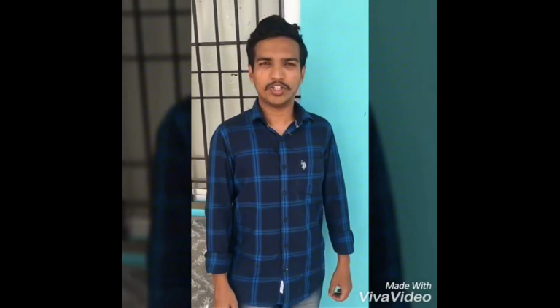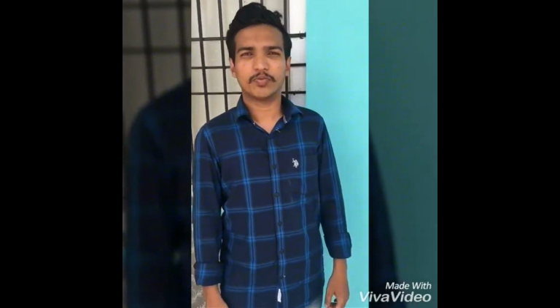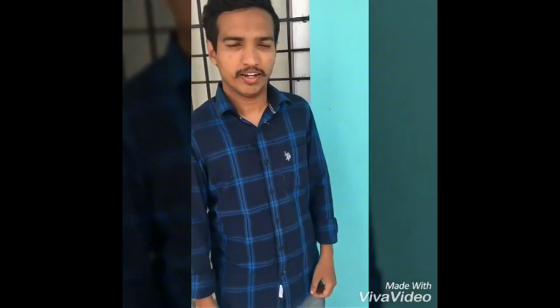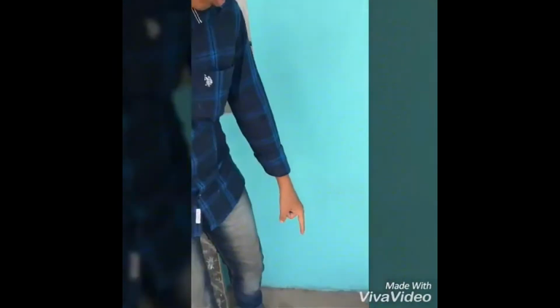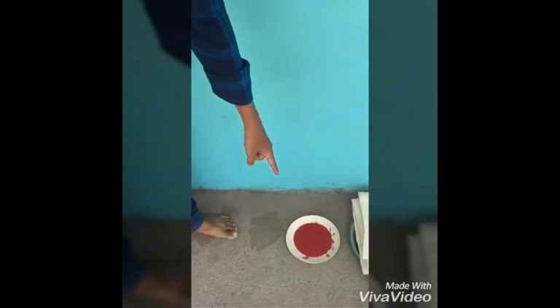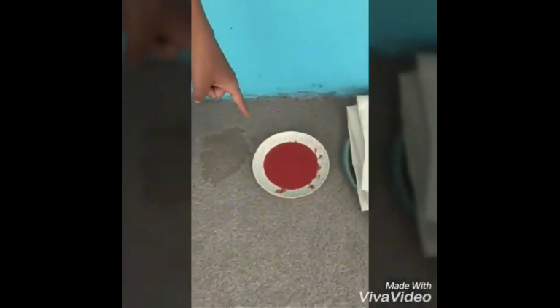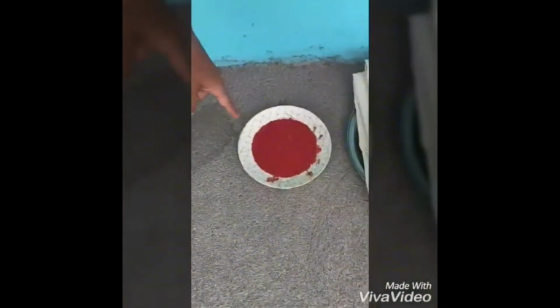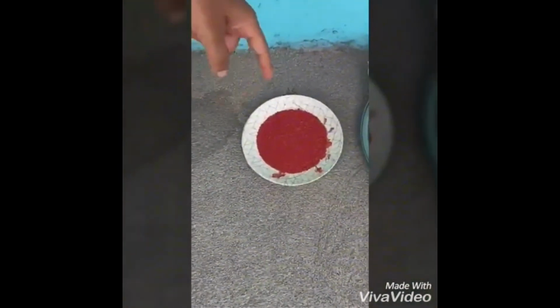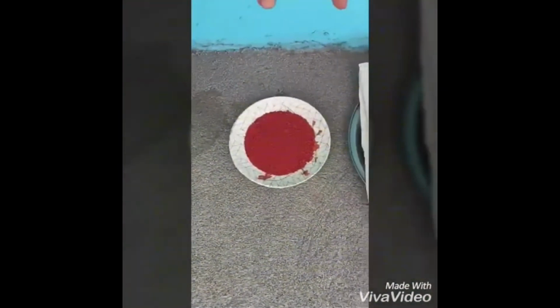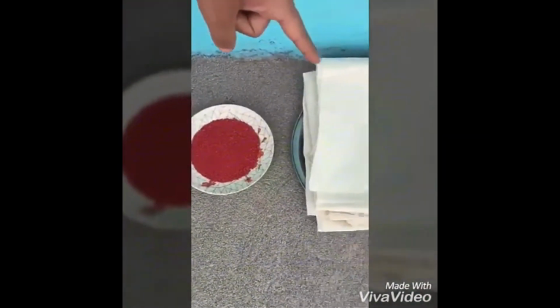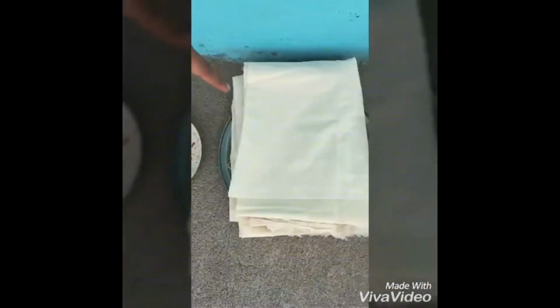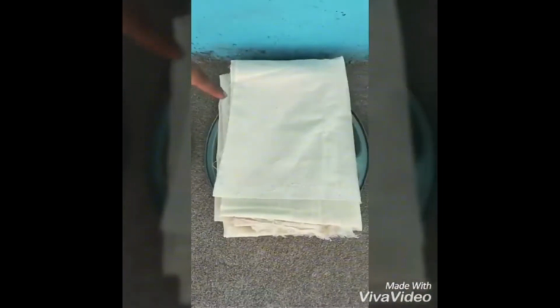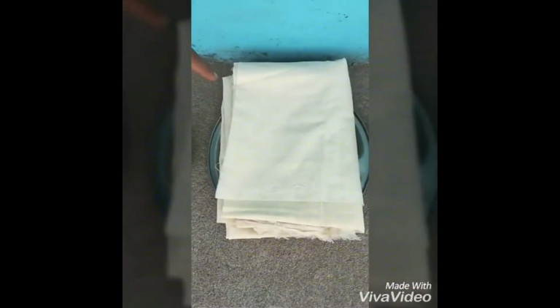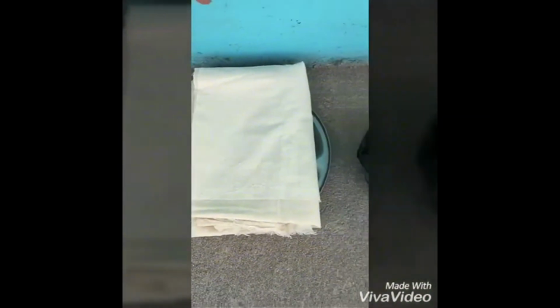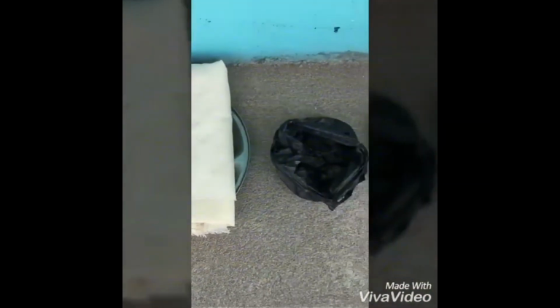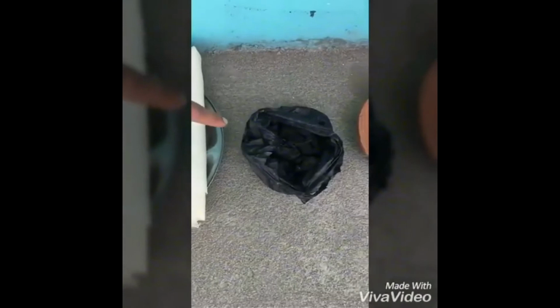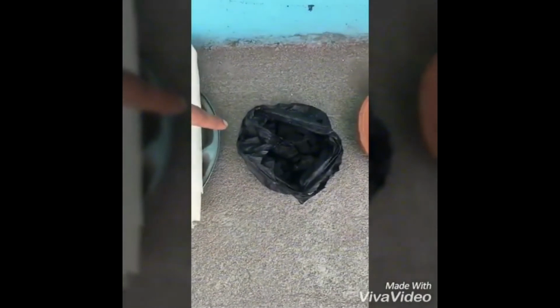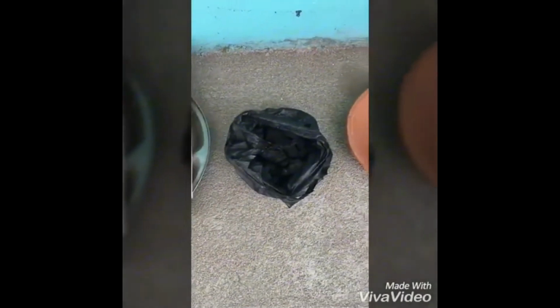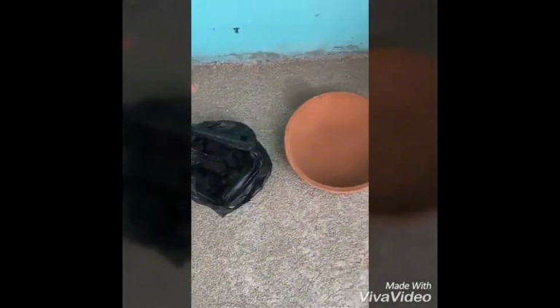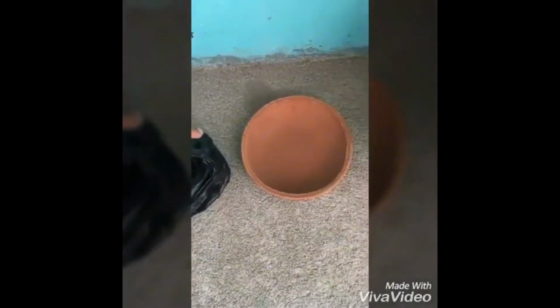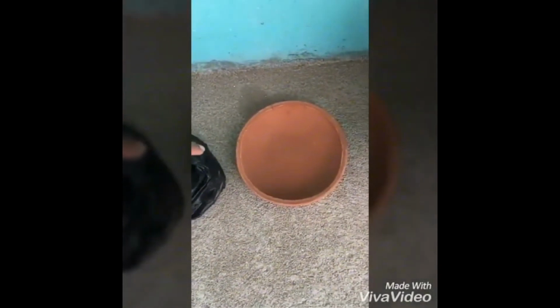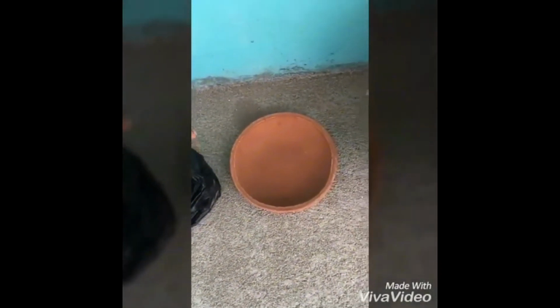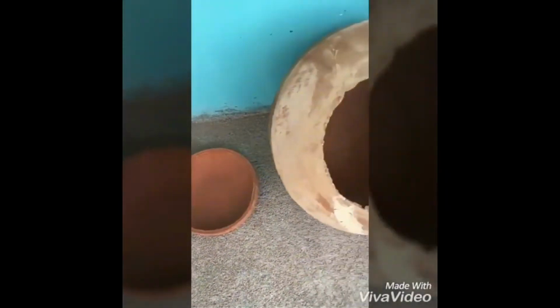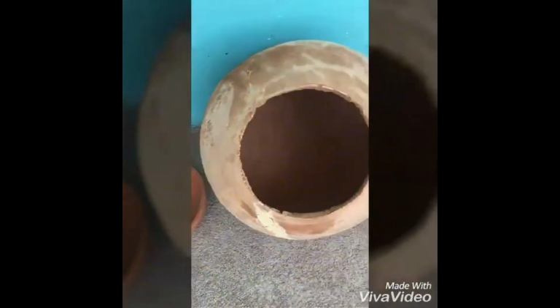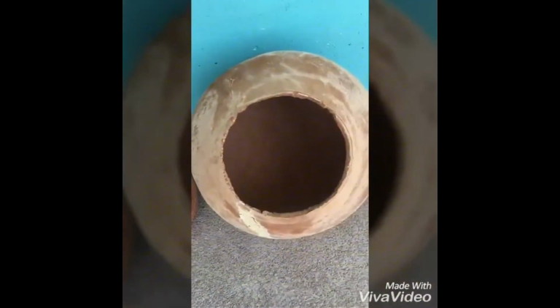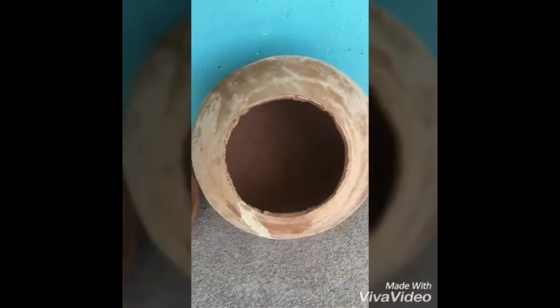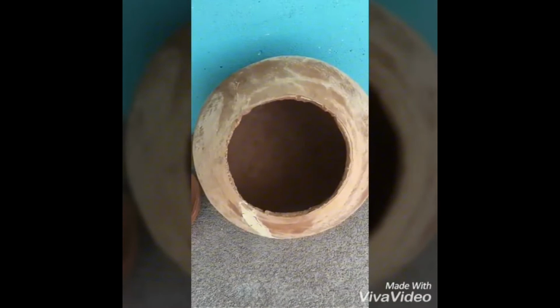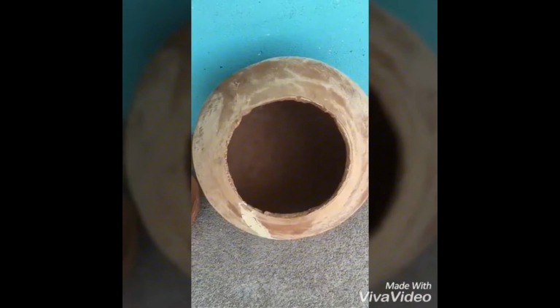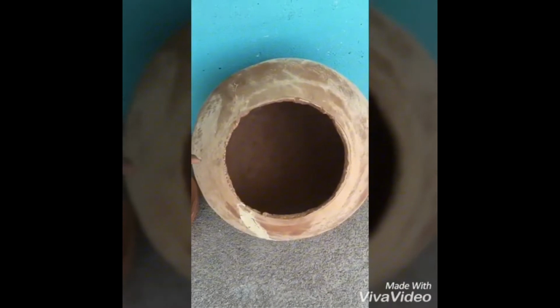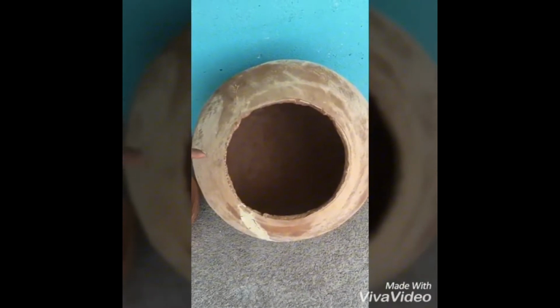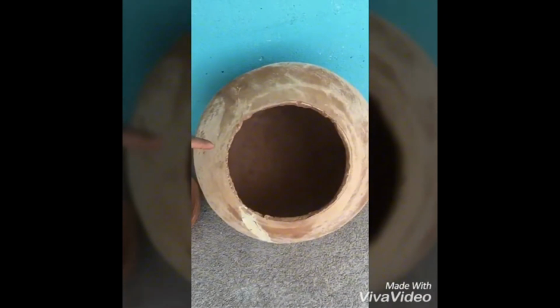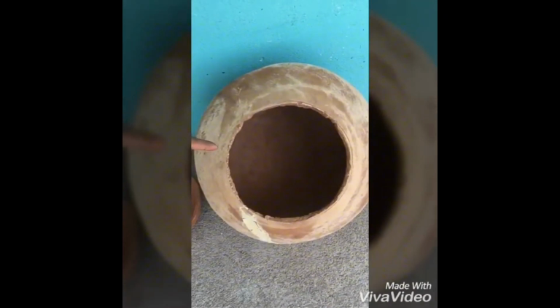For this, we need Hingula 250 grams, coarse cloth 250 grams, charcoal, an Ardhan plate, and an Ardhan pot which is set to prepare Nada Yantra.